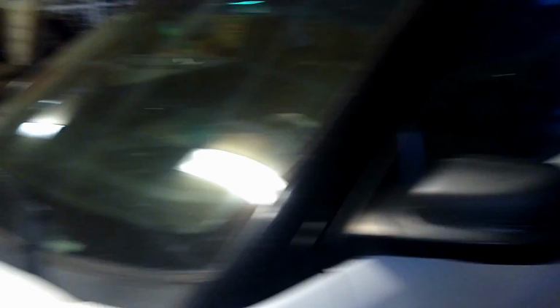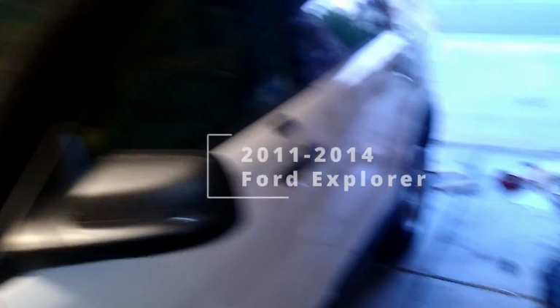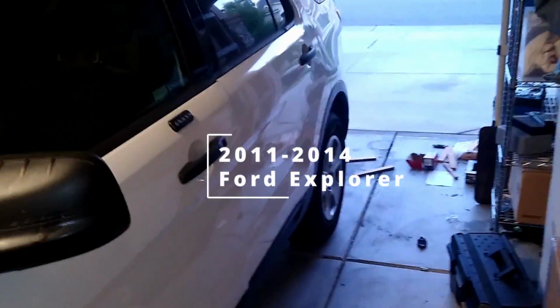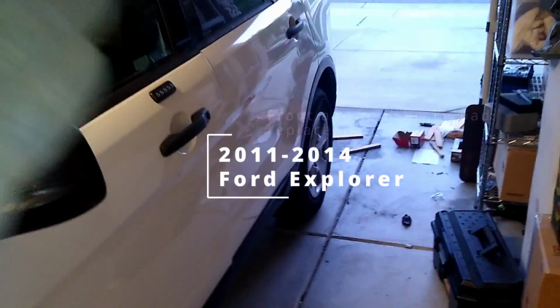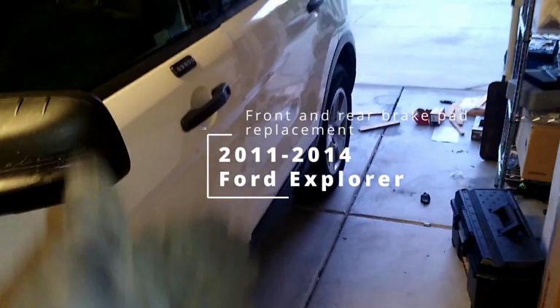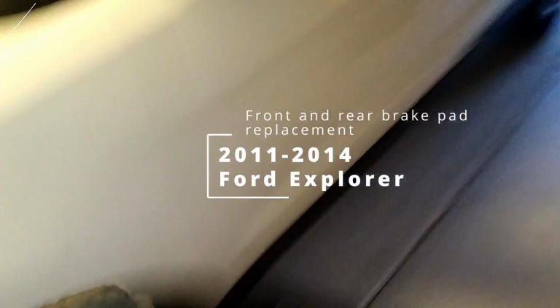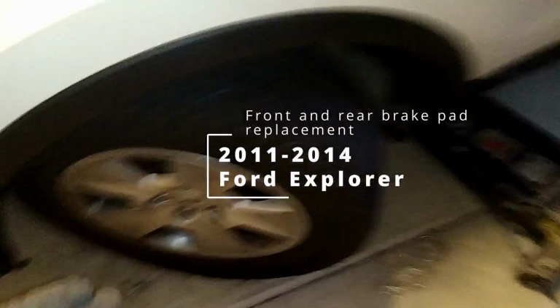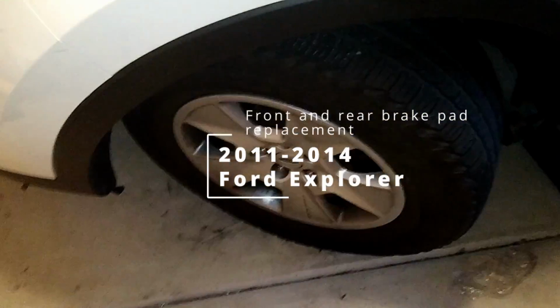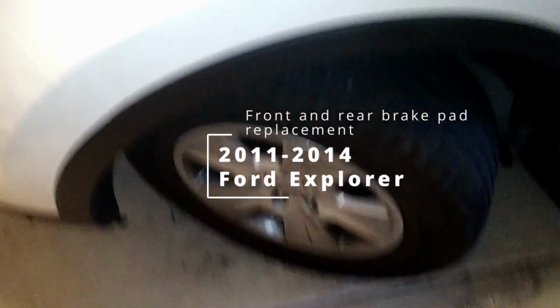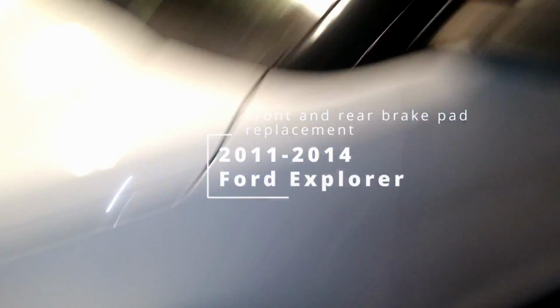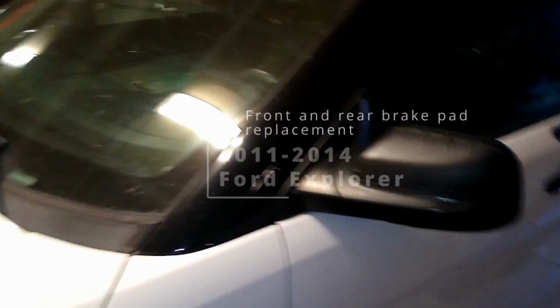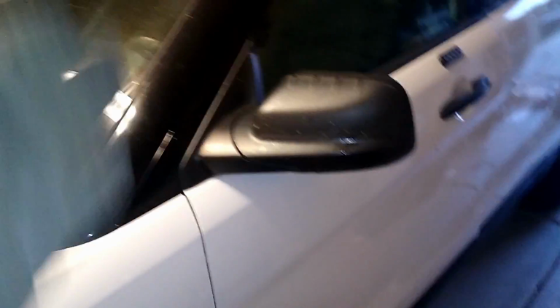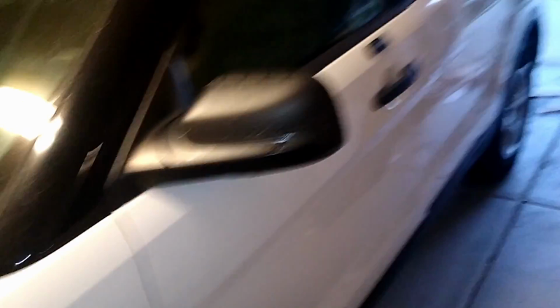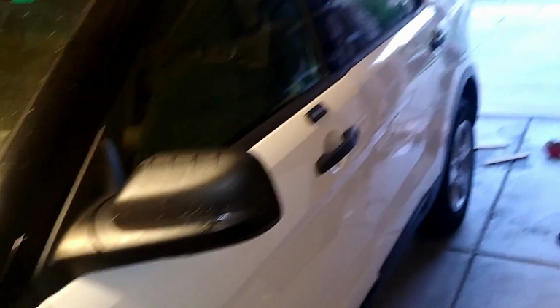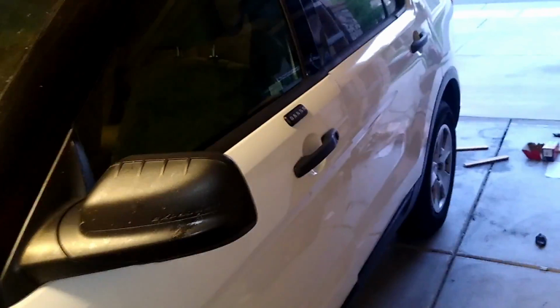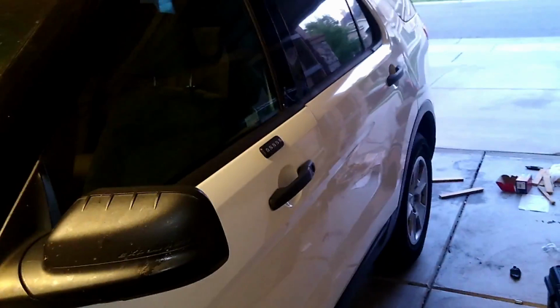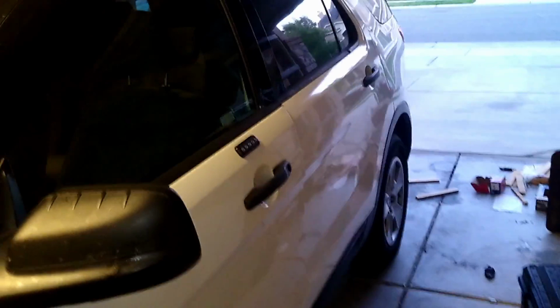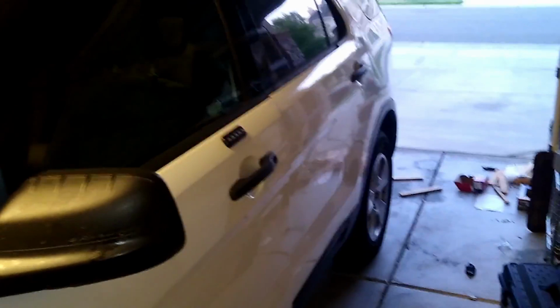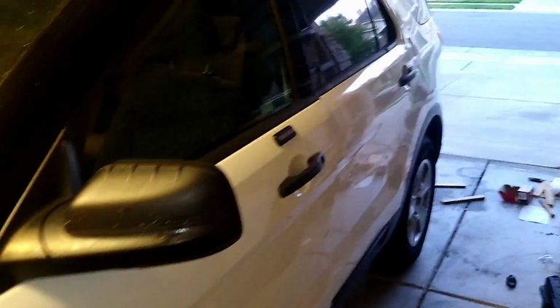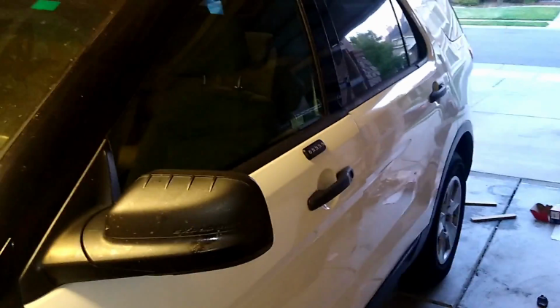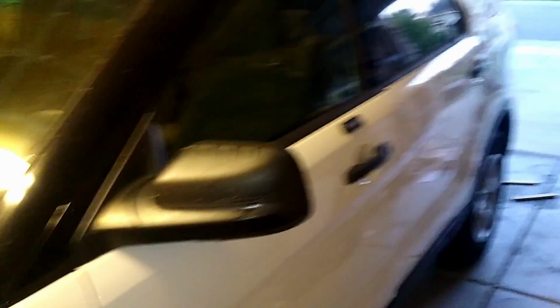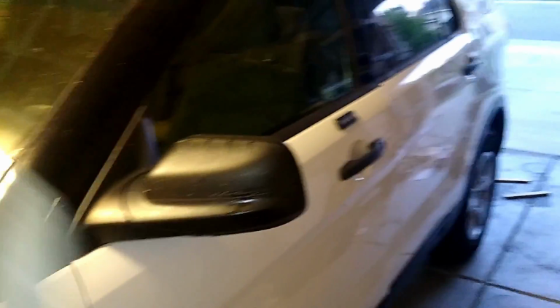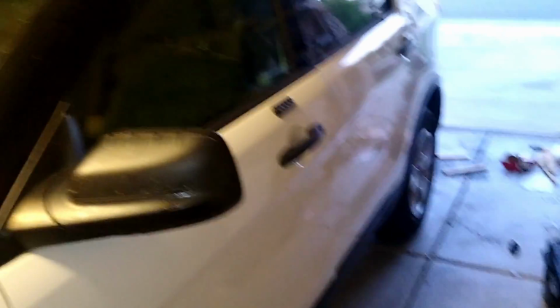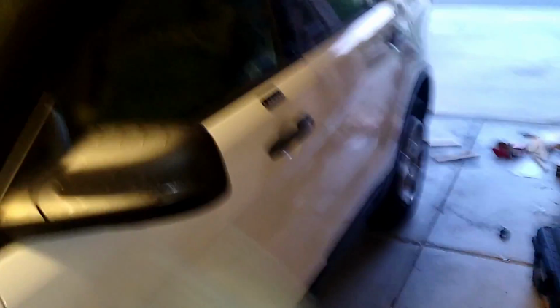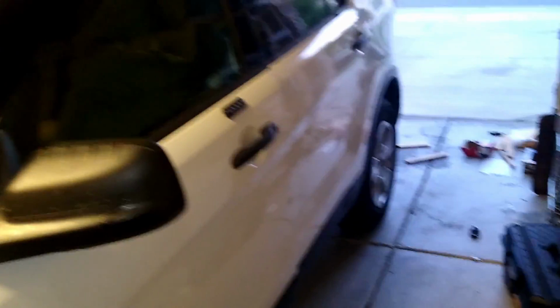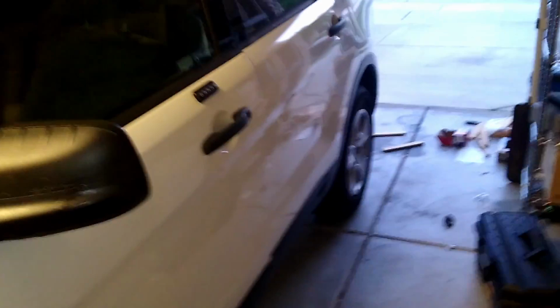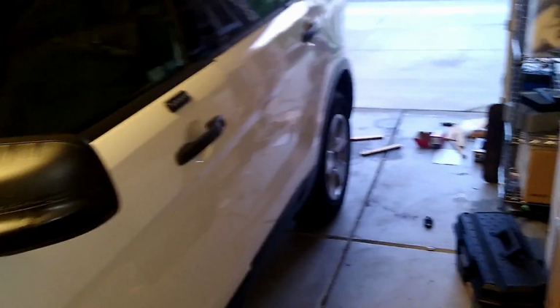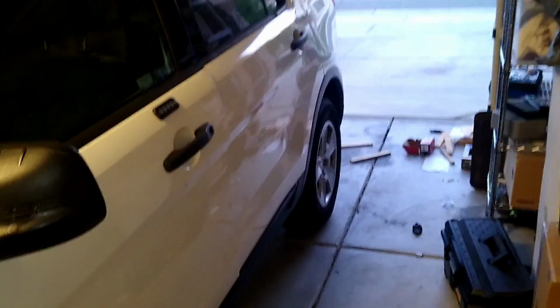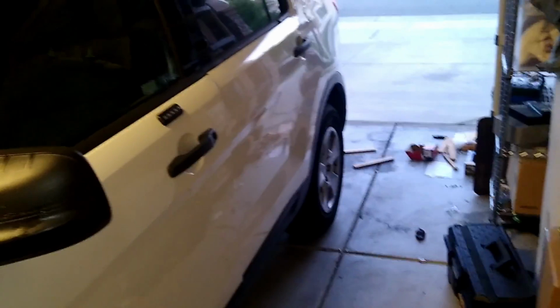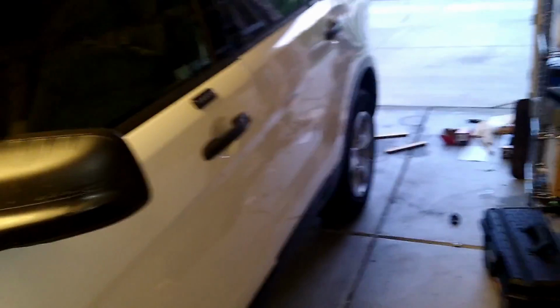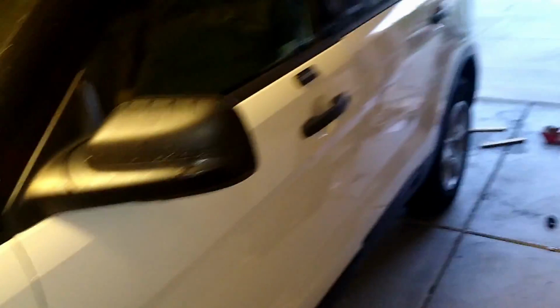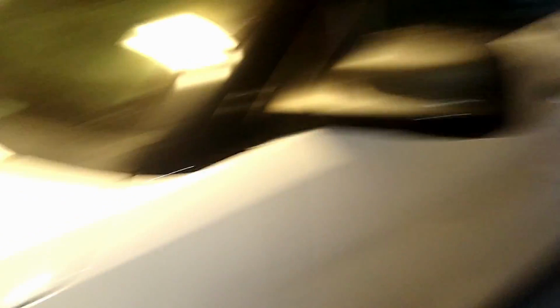We are doing the rear and front brakes of a 2011 to 2014 Ford Explorer — both the front and the rear, unlike any other YouTube video. So trust me, this is going to be great.